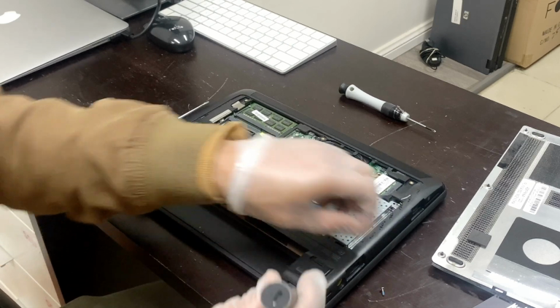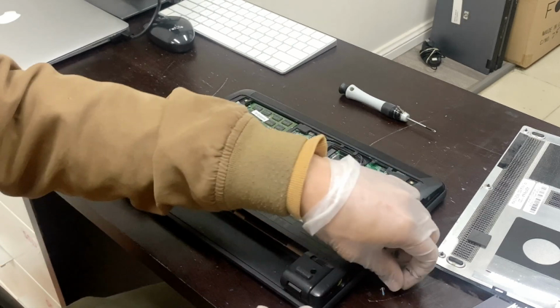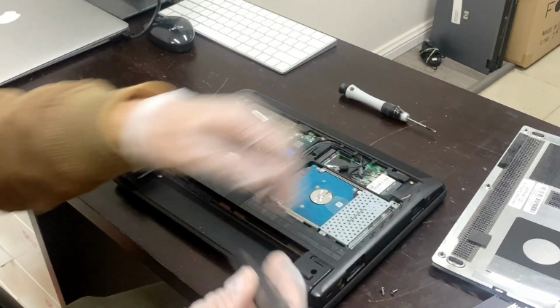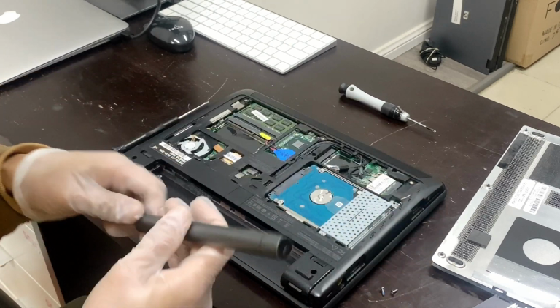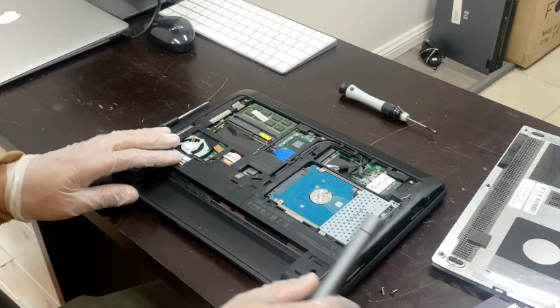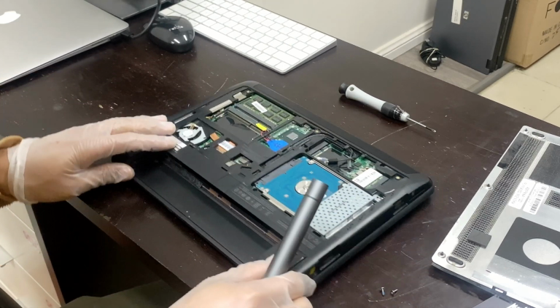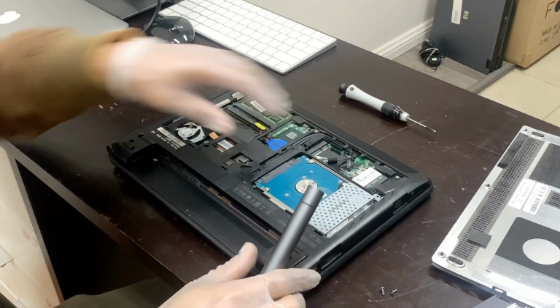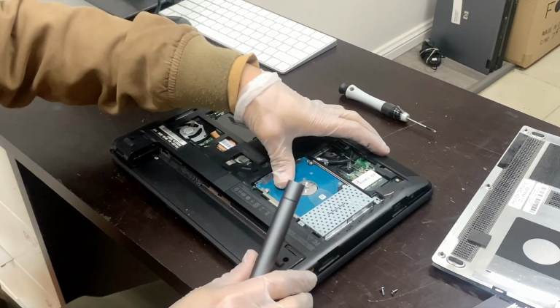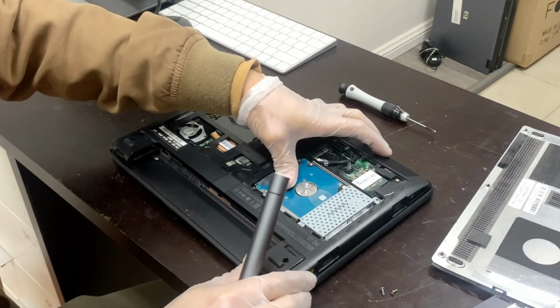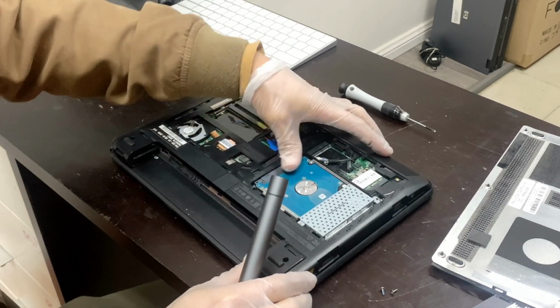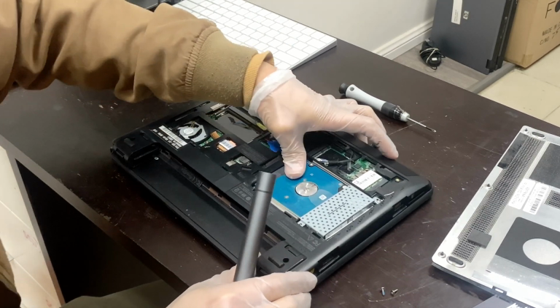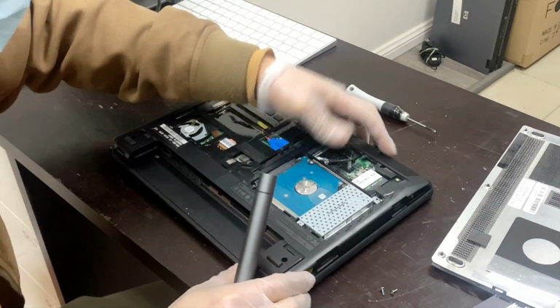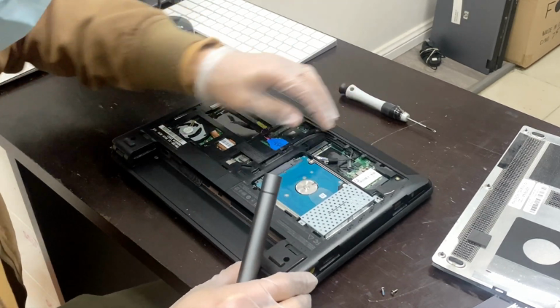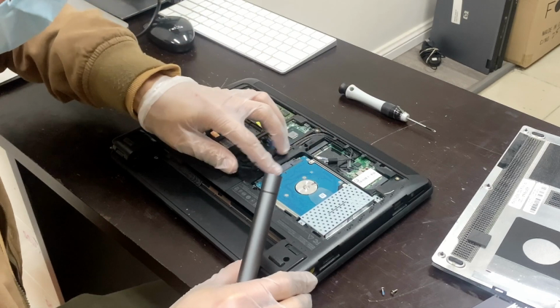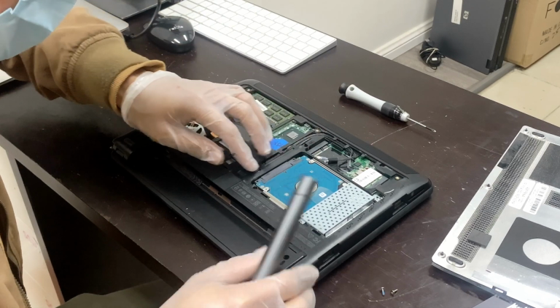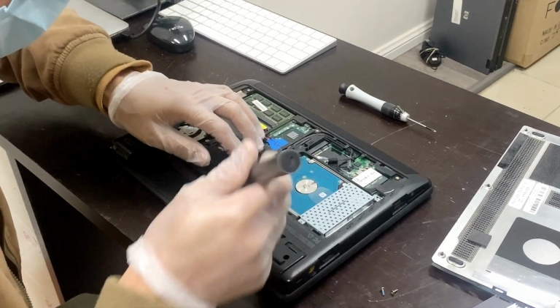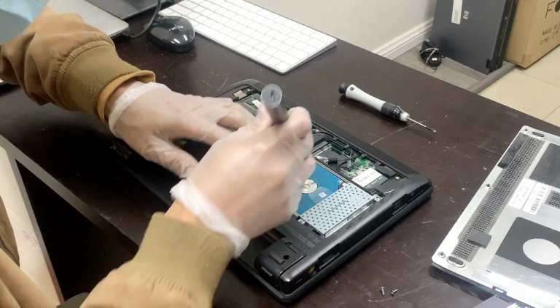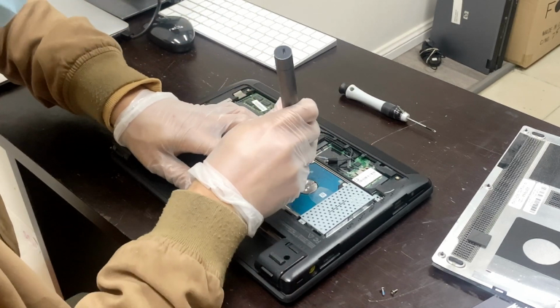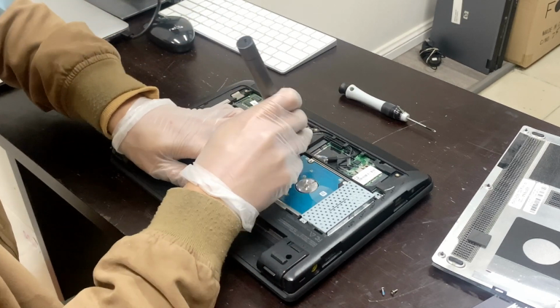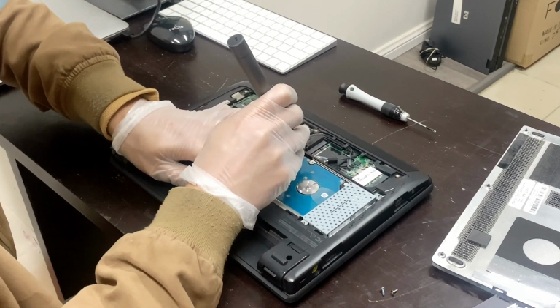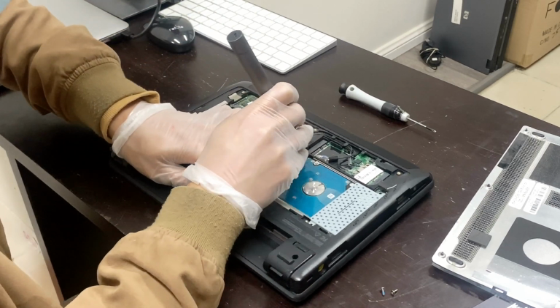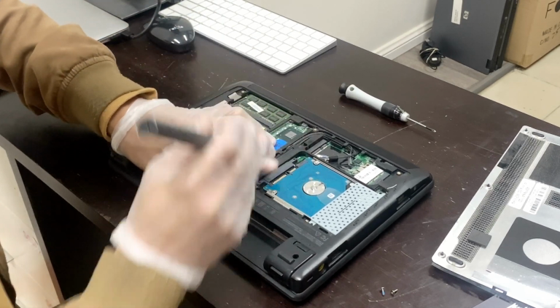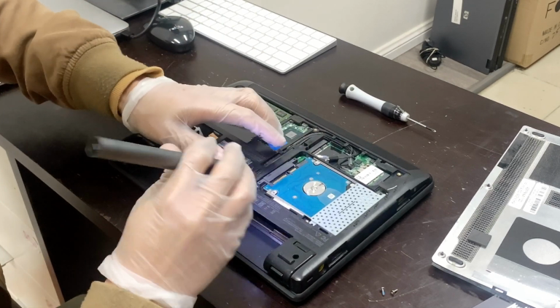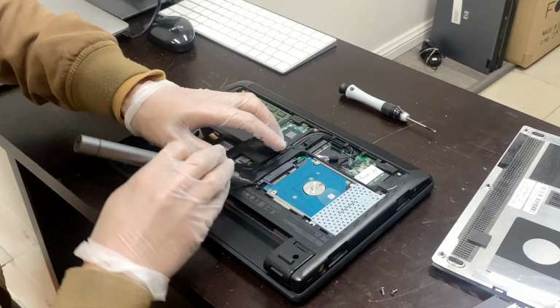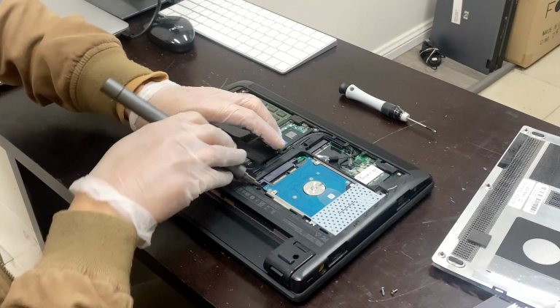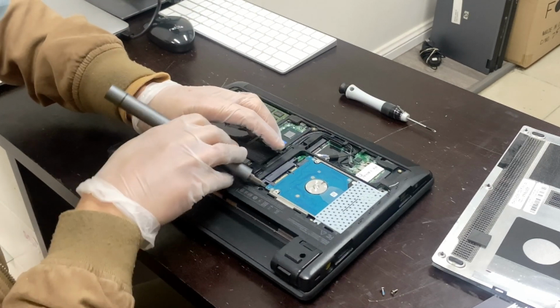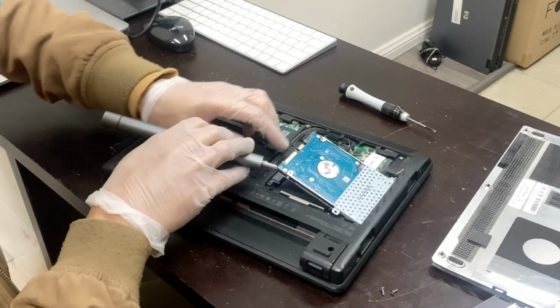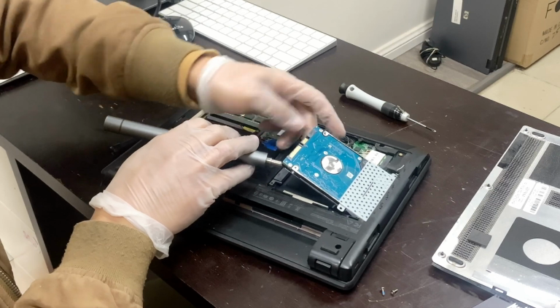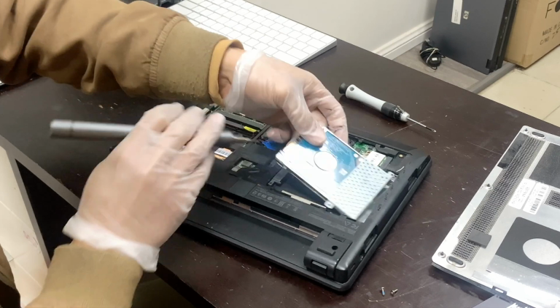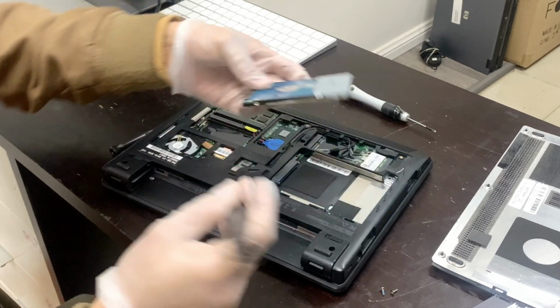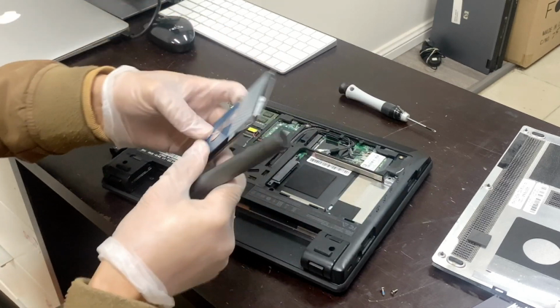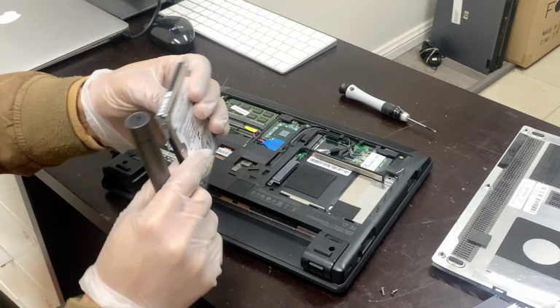Once you have done that, lift up the hard drive — just slide it out. If you can't, just push and put pressure like that, and there you go, it comes right up.